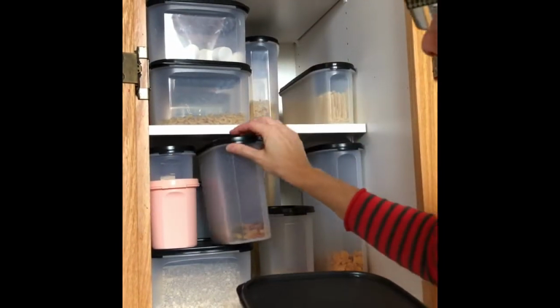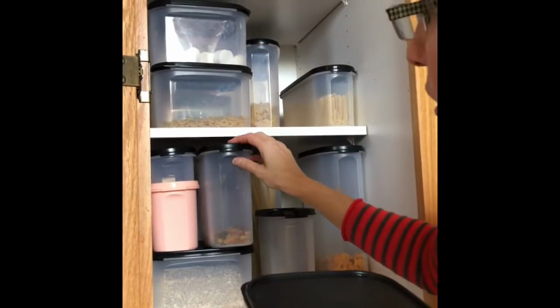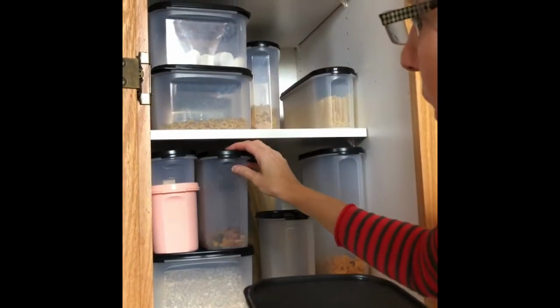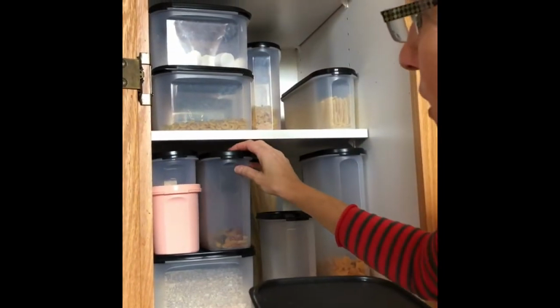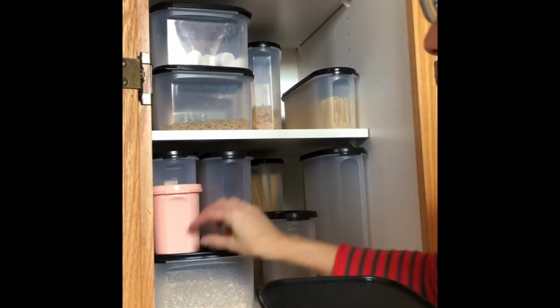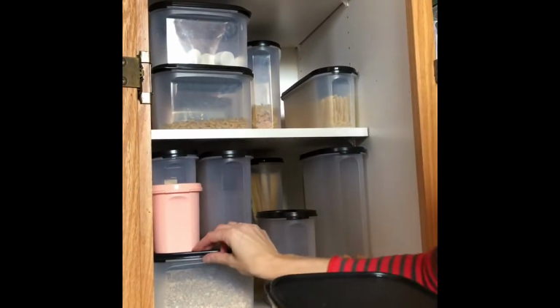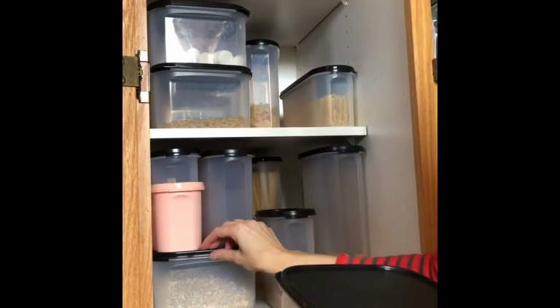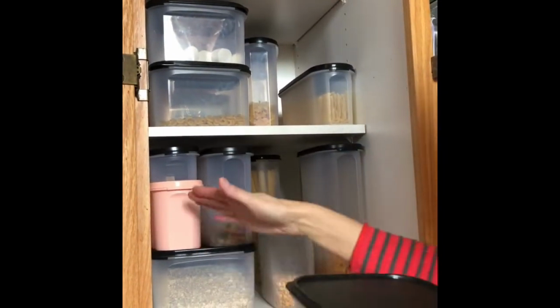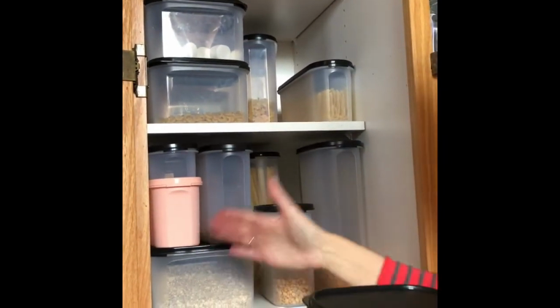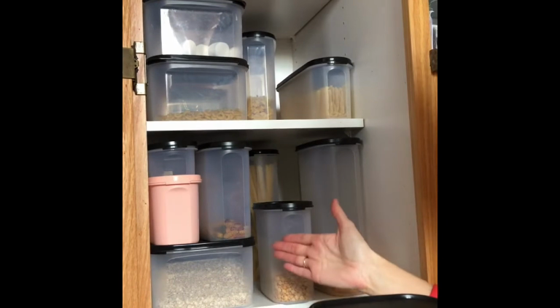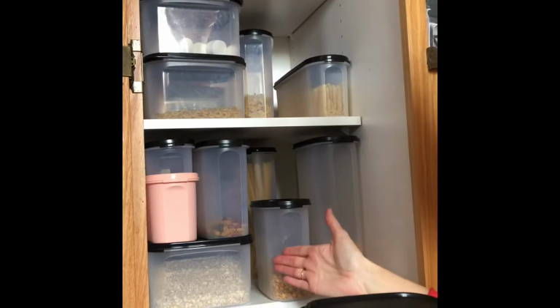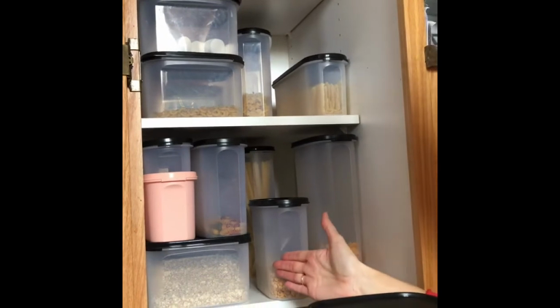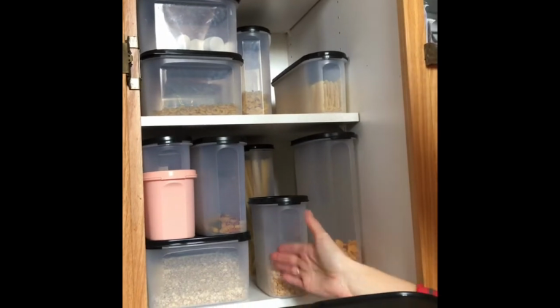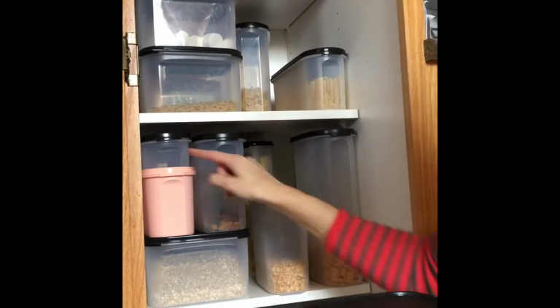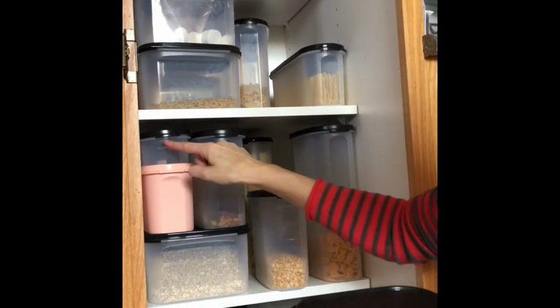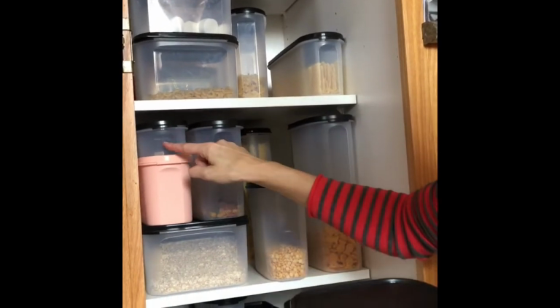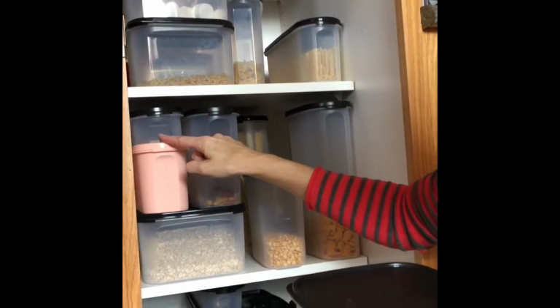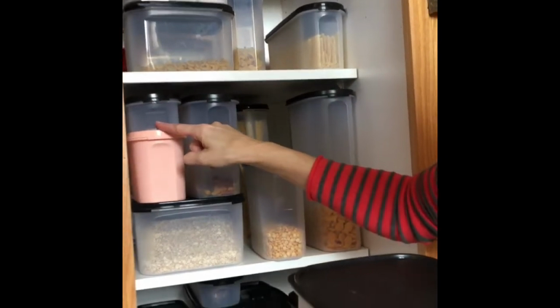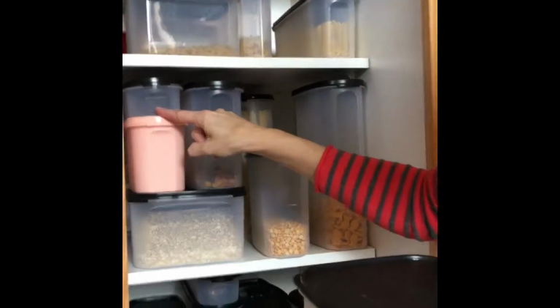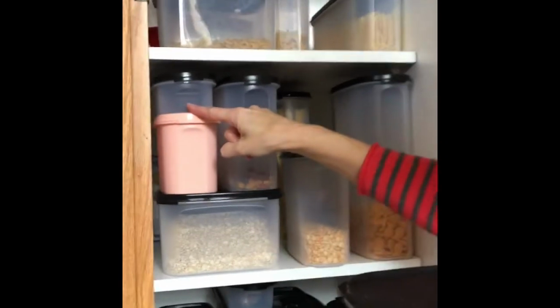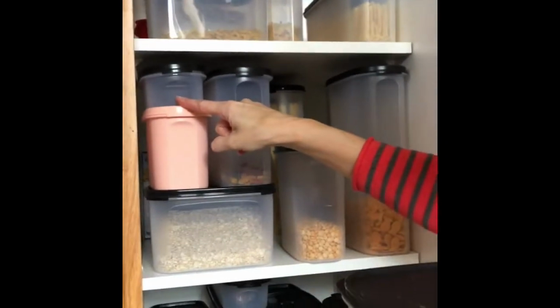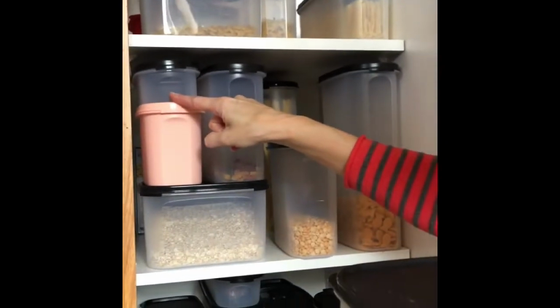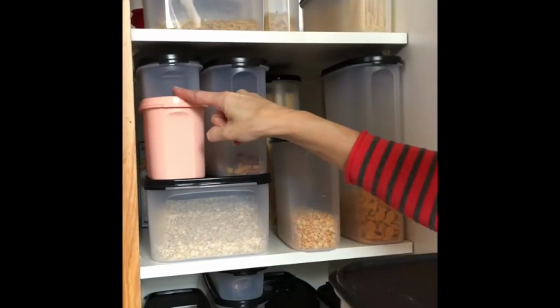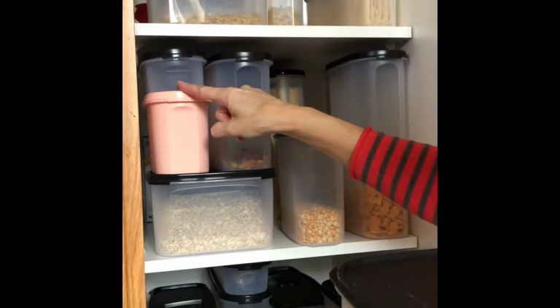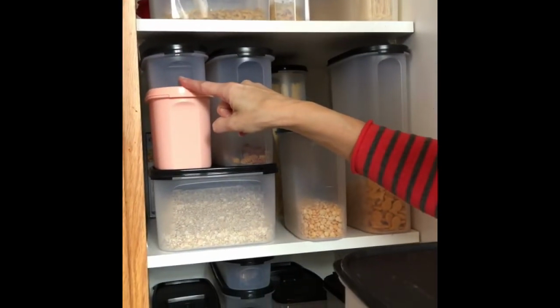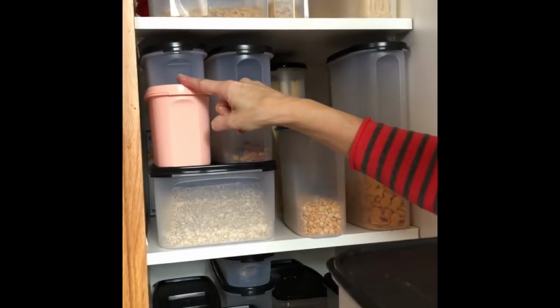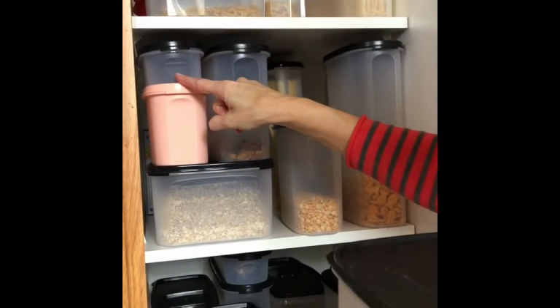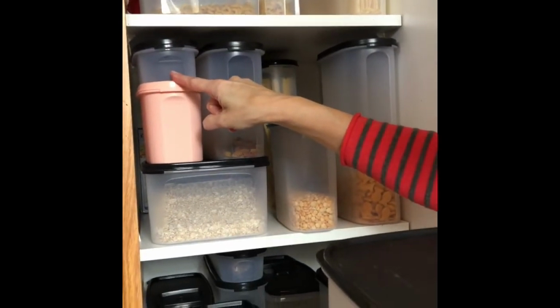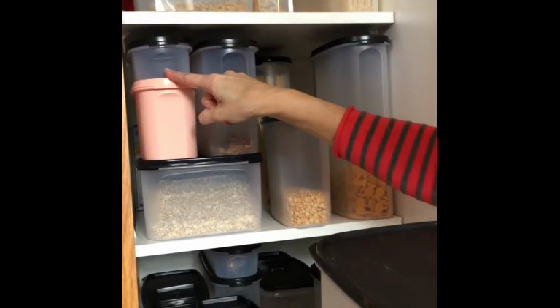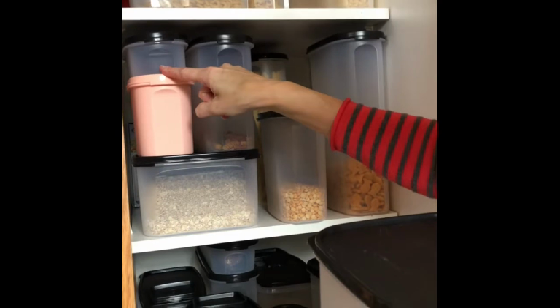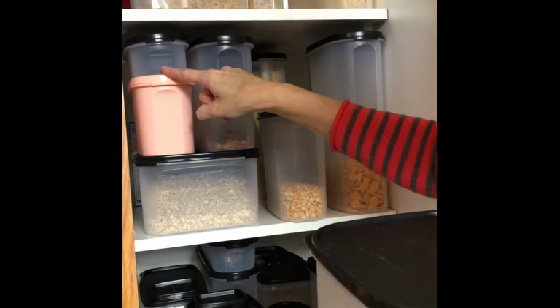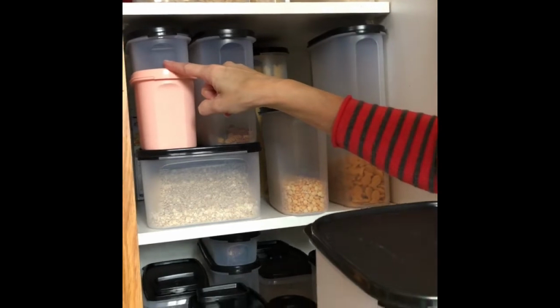Another benefit of Modular Mates is if you put the empty container back, you can see at a quick glance on grocery day what items you need to replace.